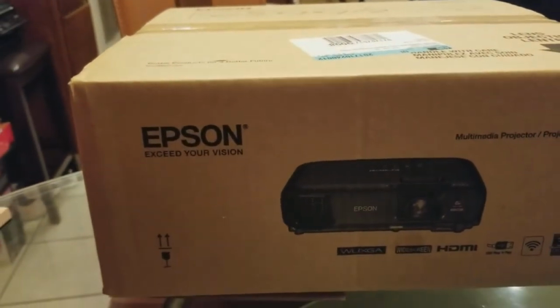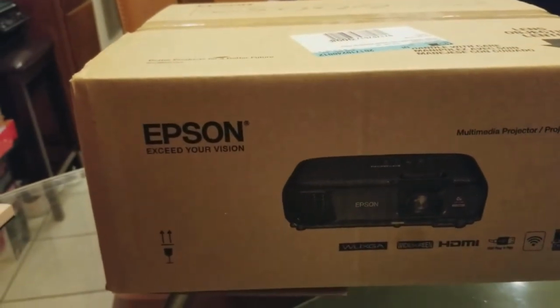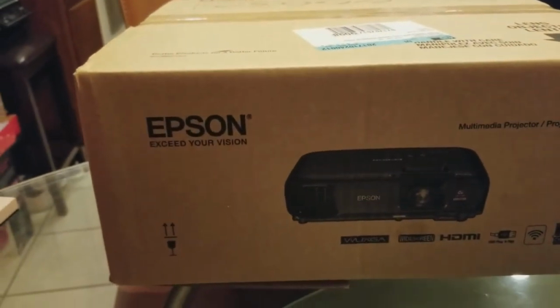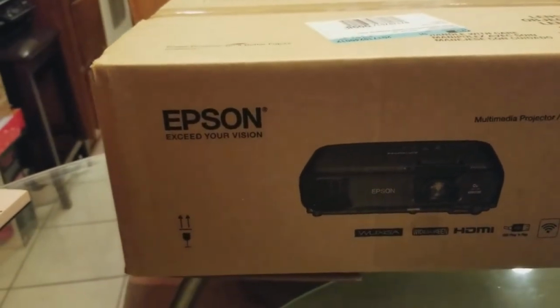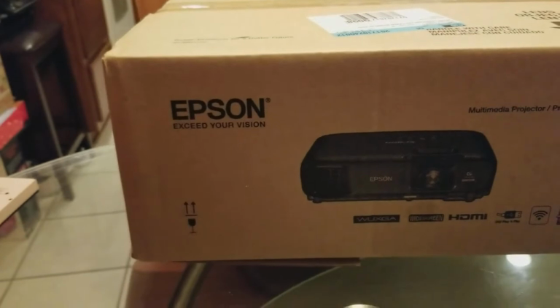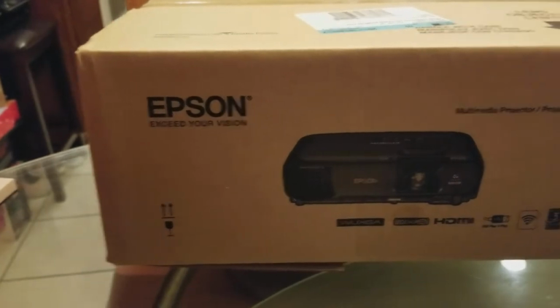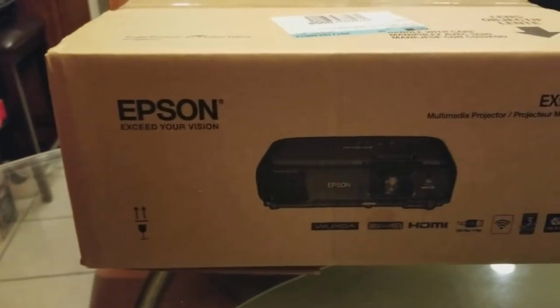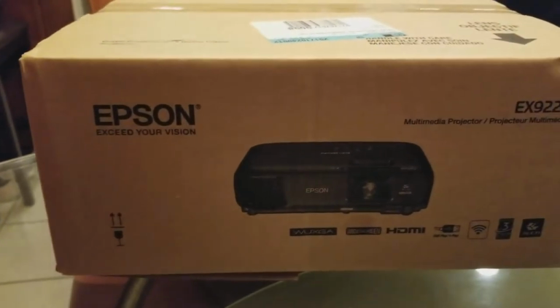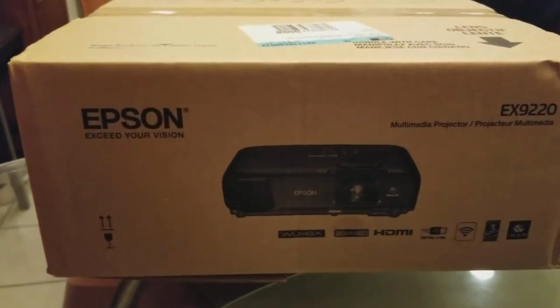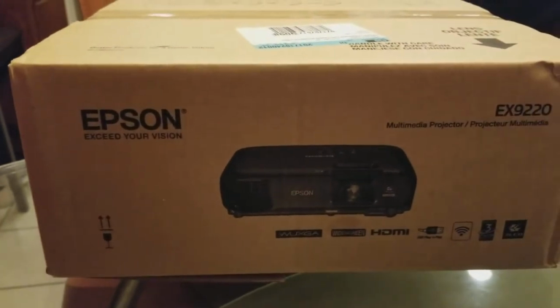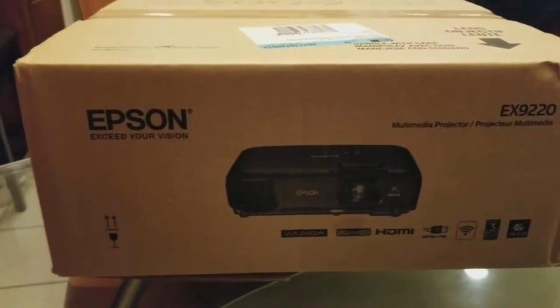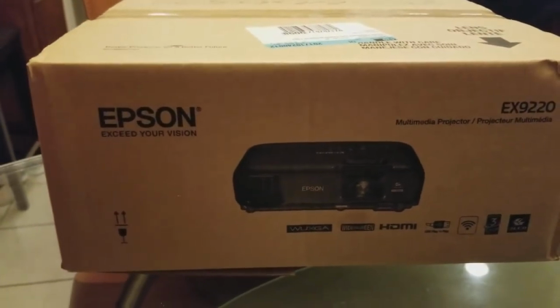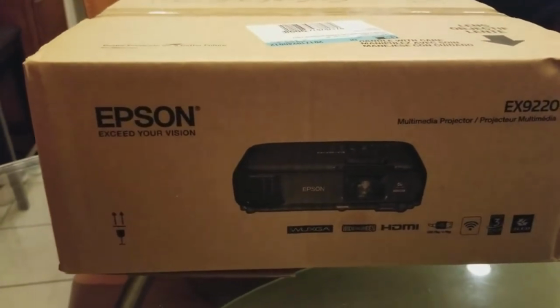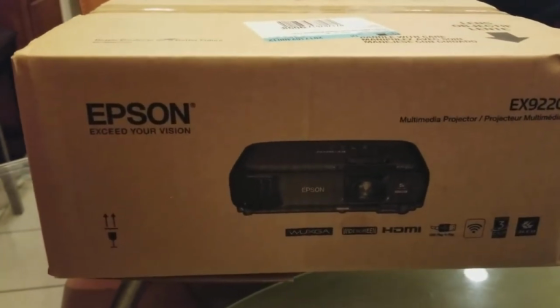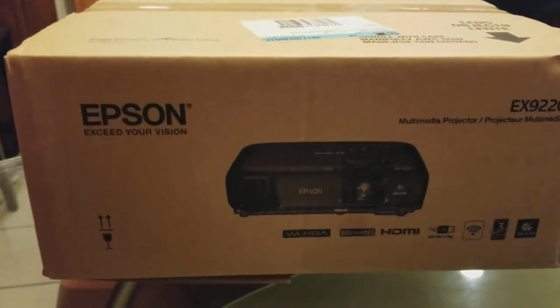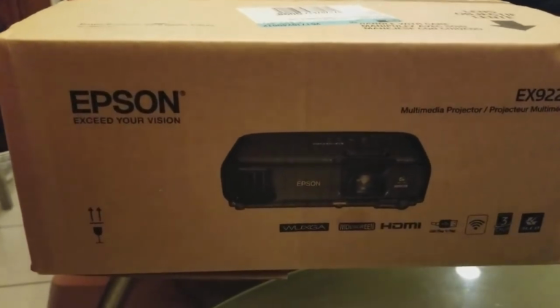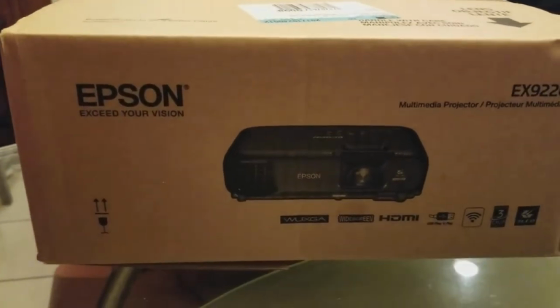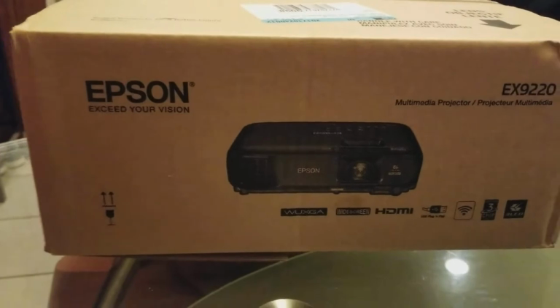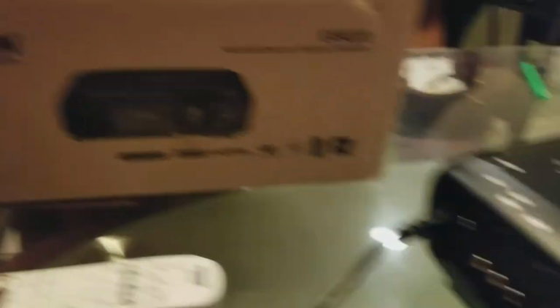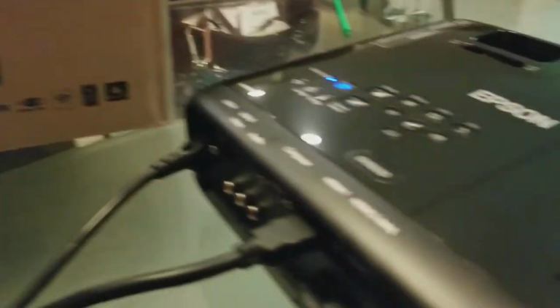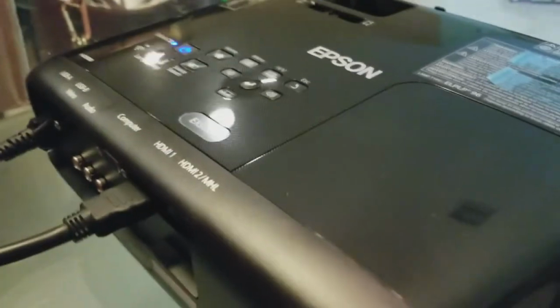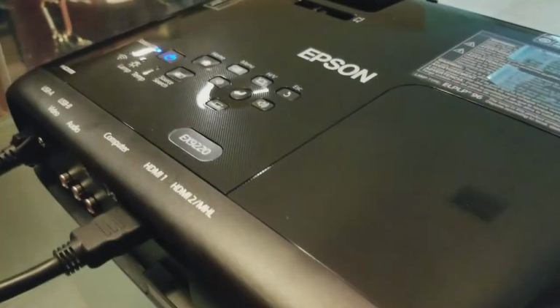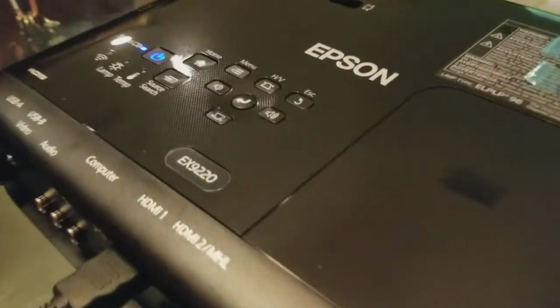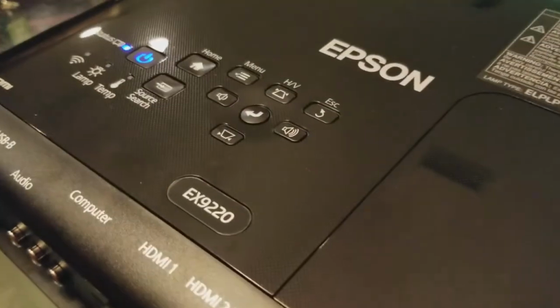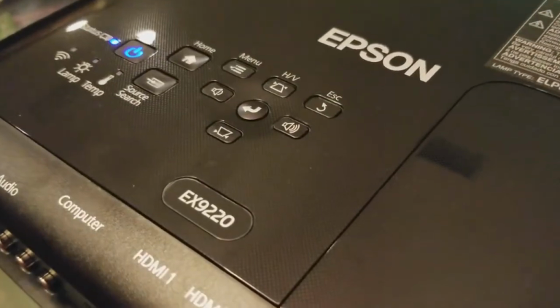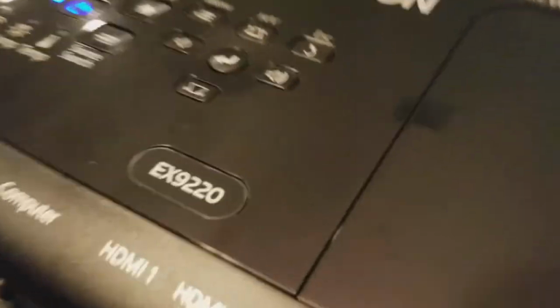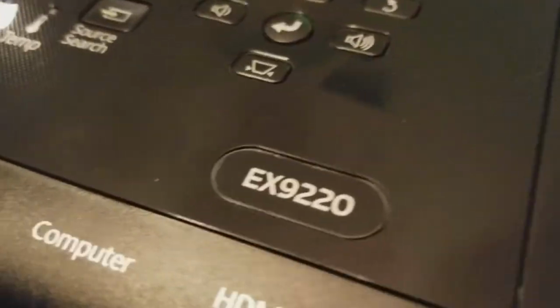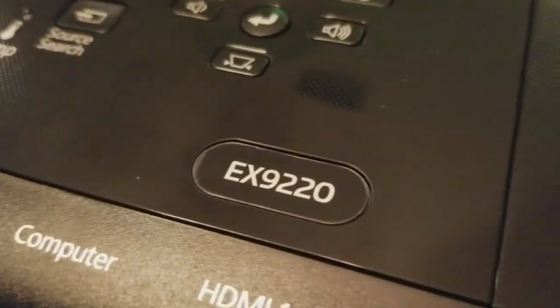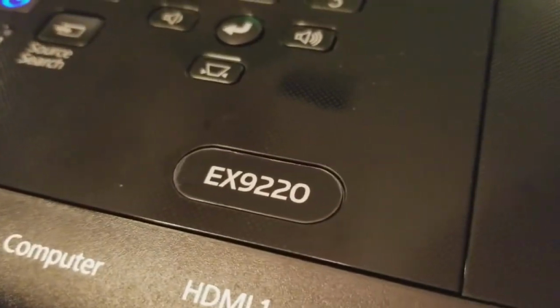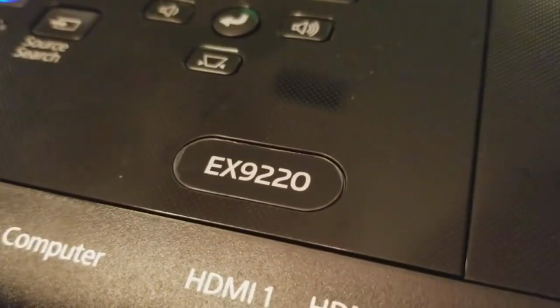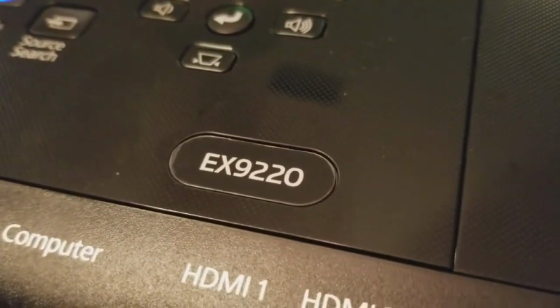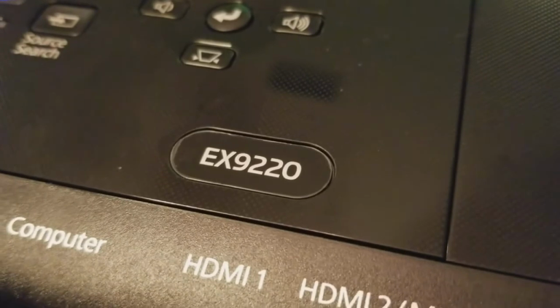This projector has around 35,000 to 36,000 lumen, so it's pretty bright. You can use it anywhere, even where the ambient light is bright. Here's the projector — model EX9220.